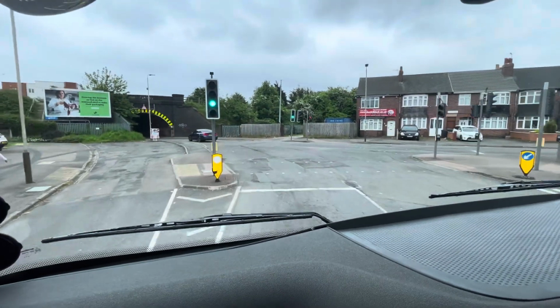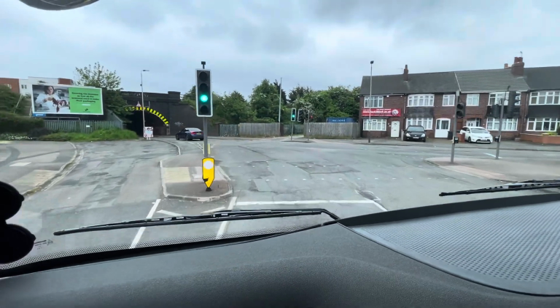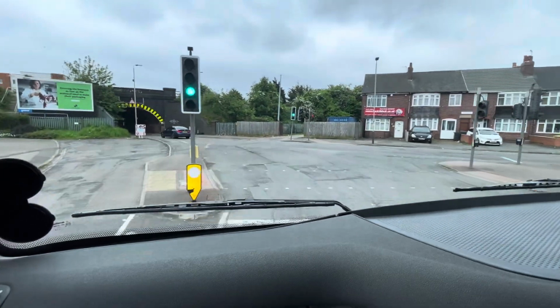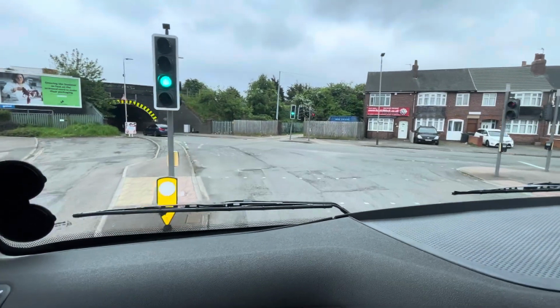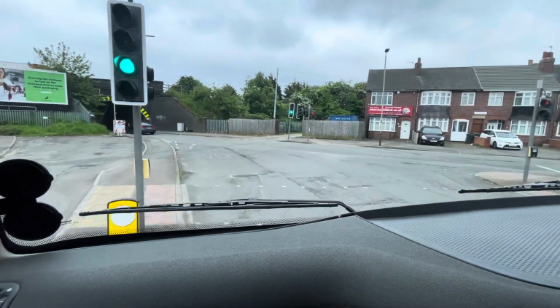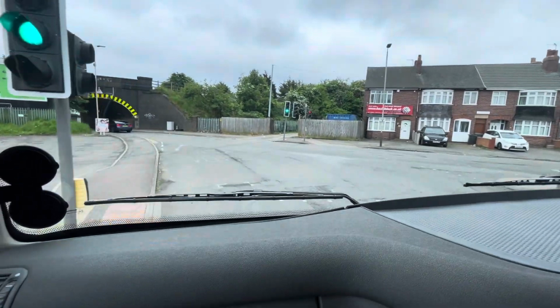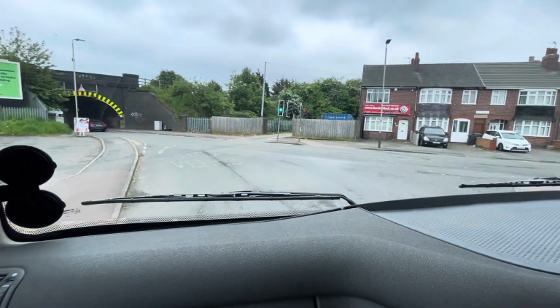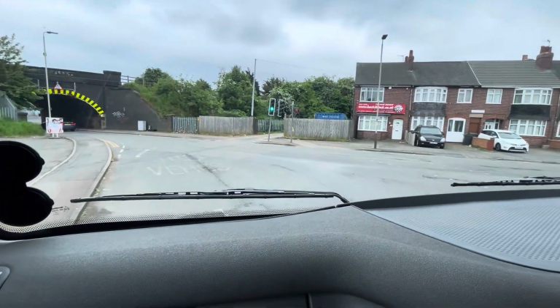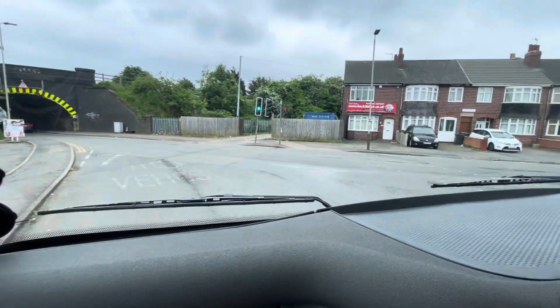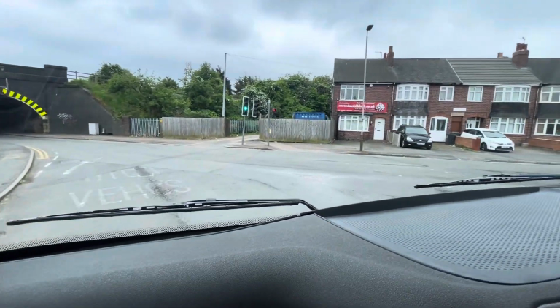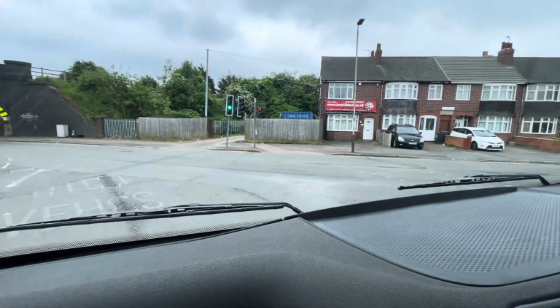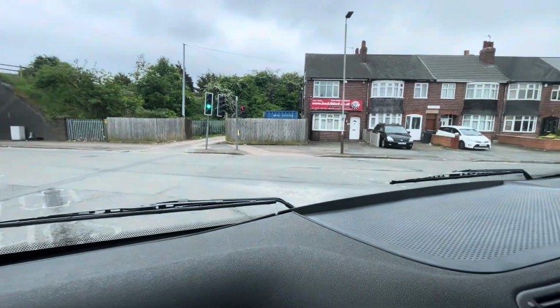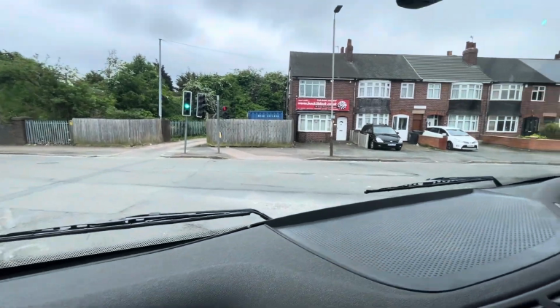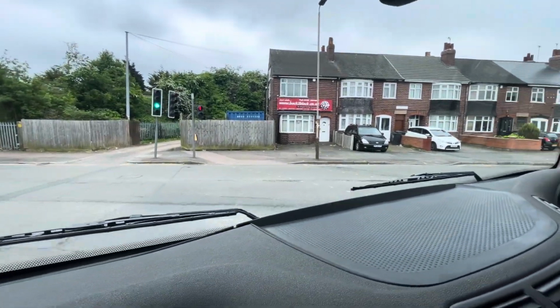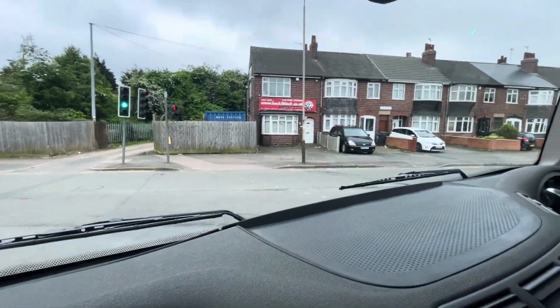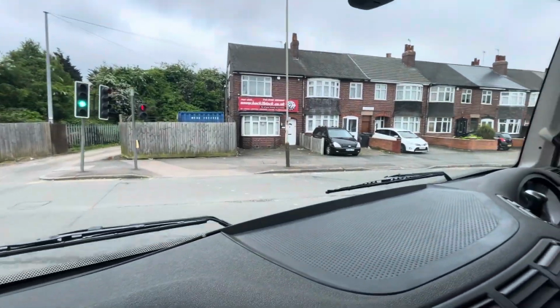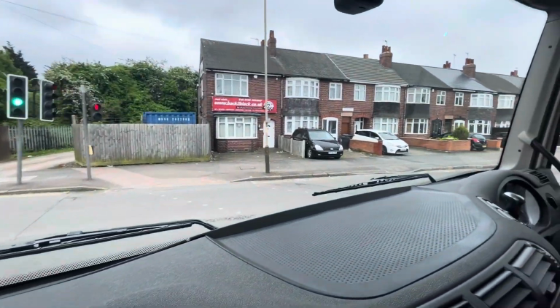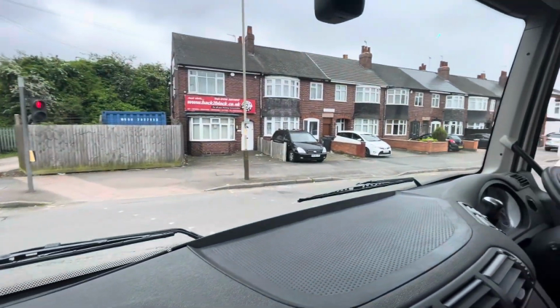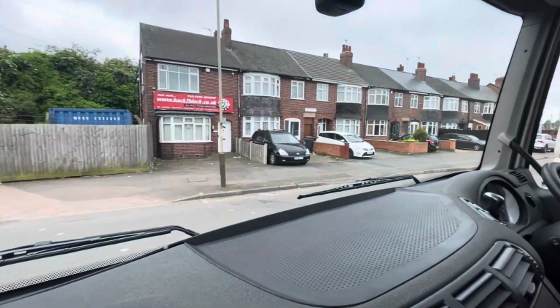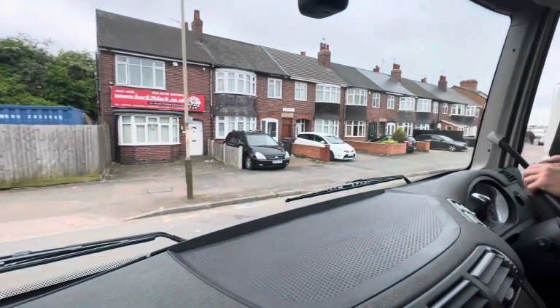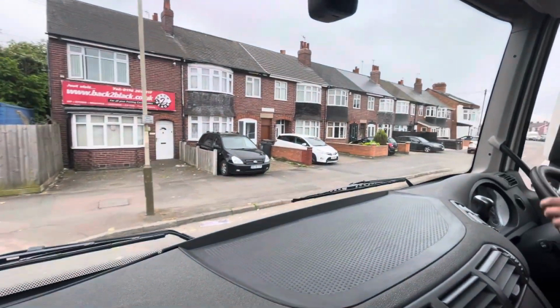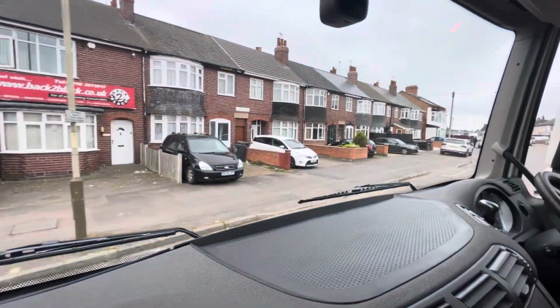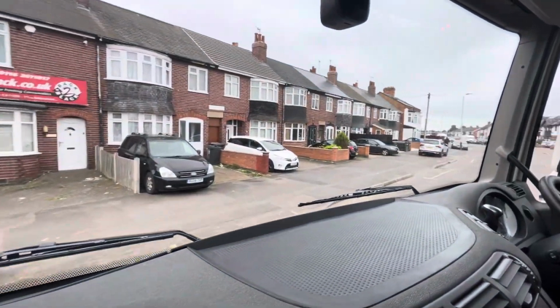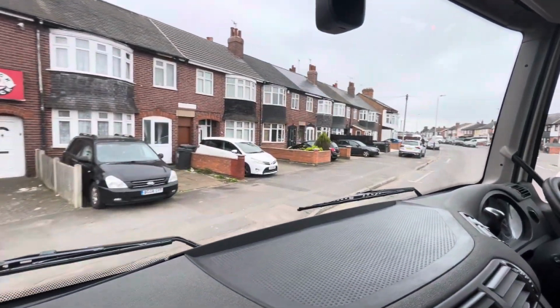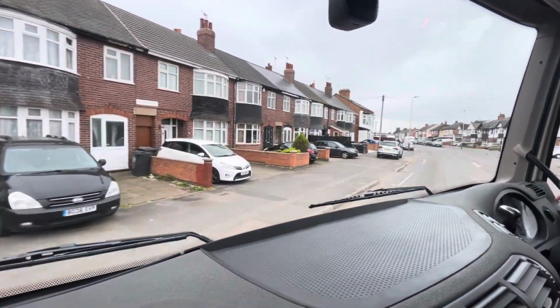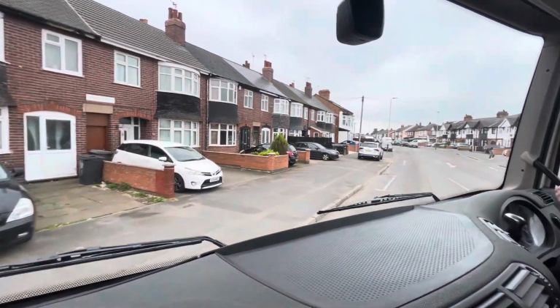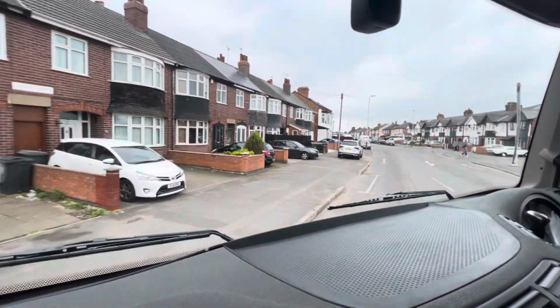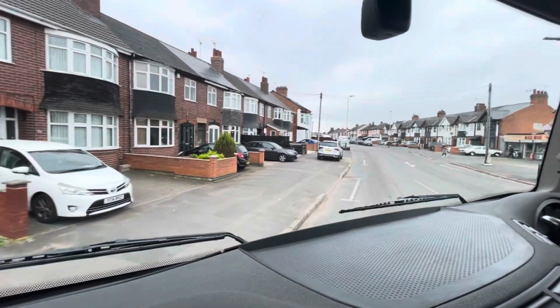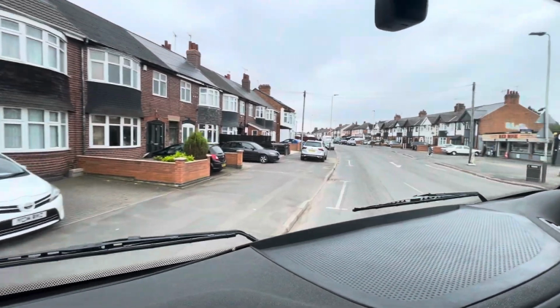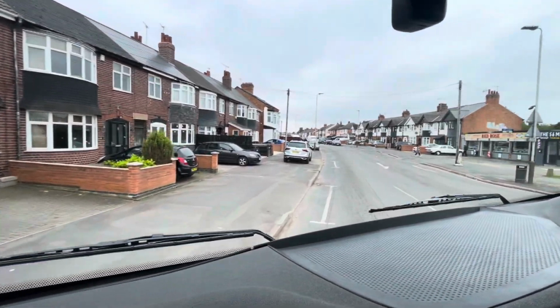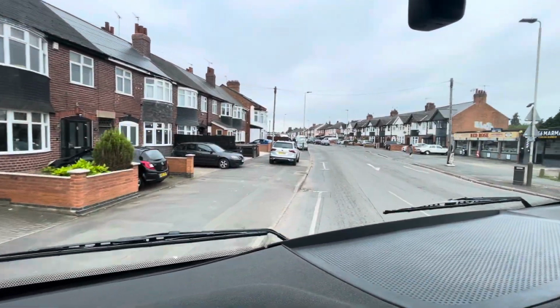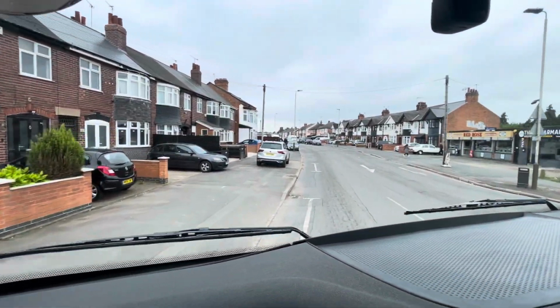Checking the mirrors, nice and deep through the corner. That's how you avoid going under a bridge that you cannot fit under.